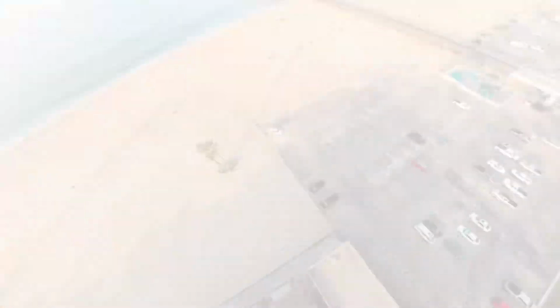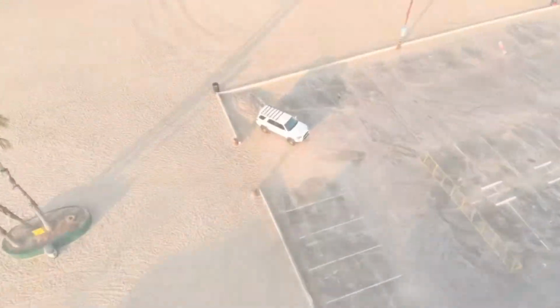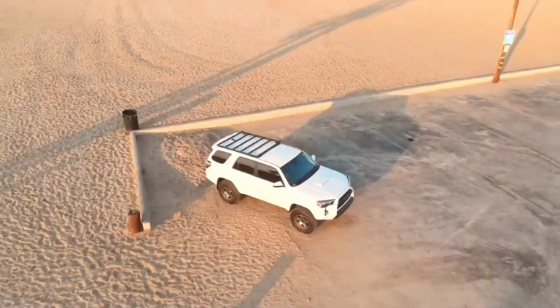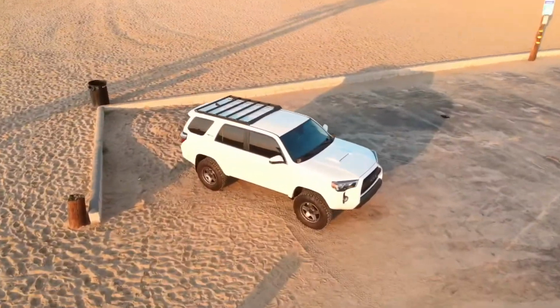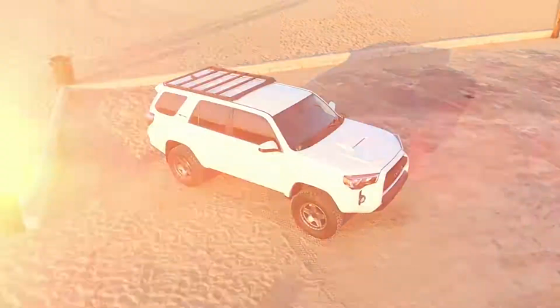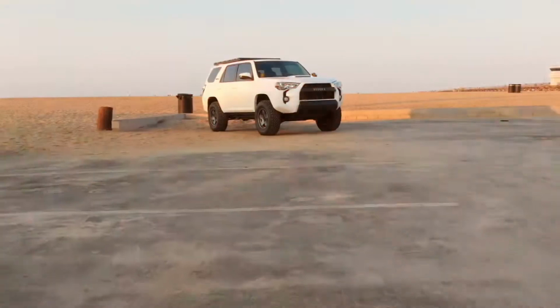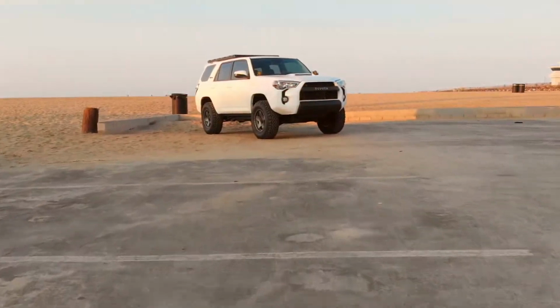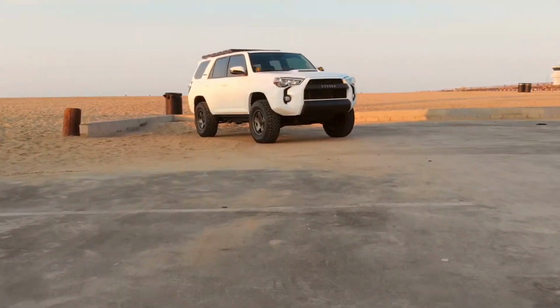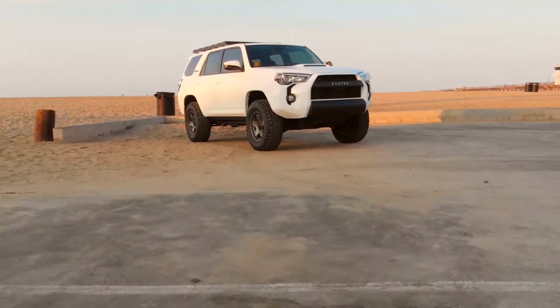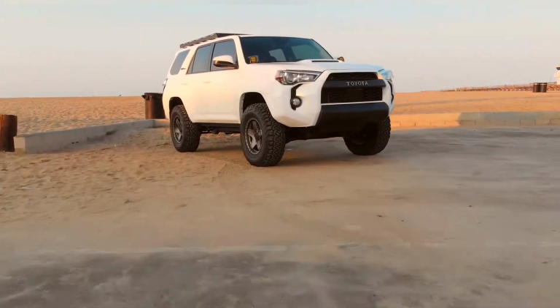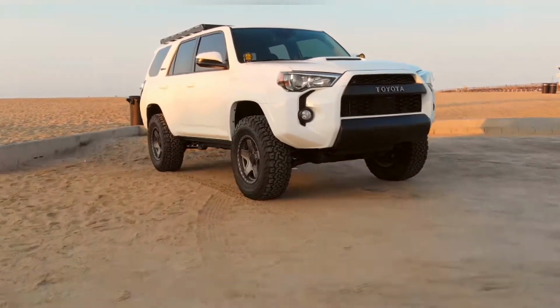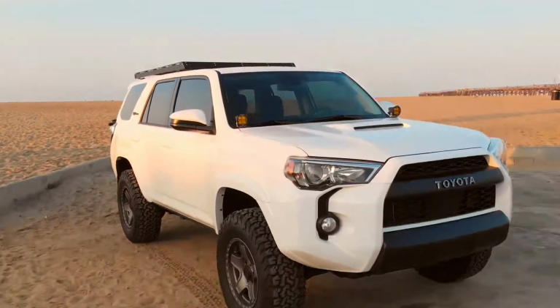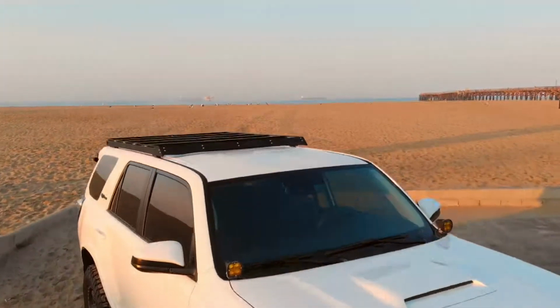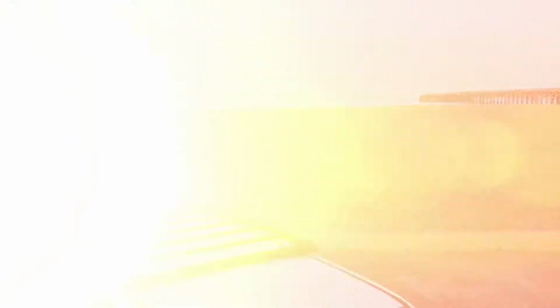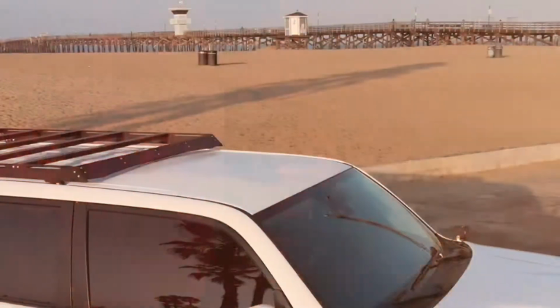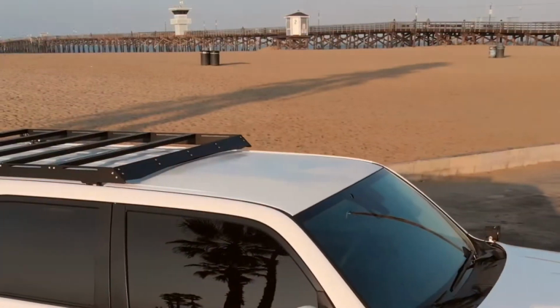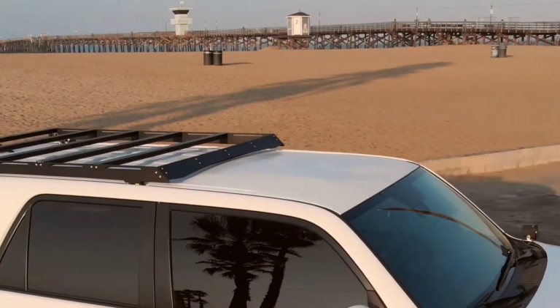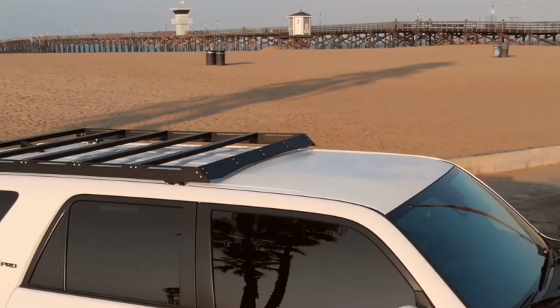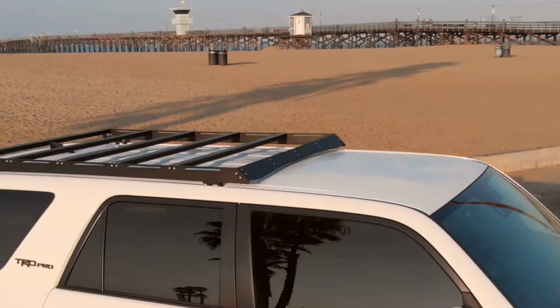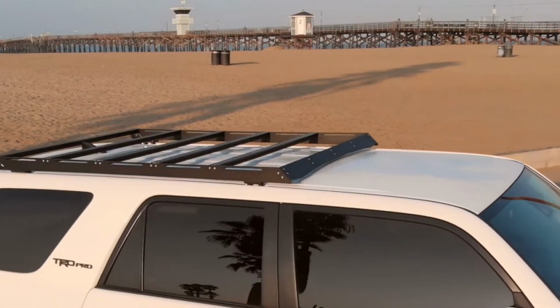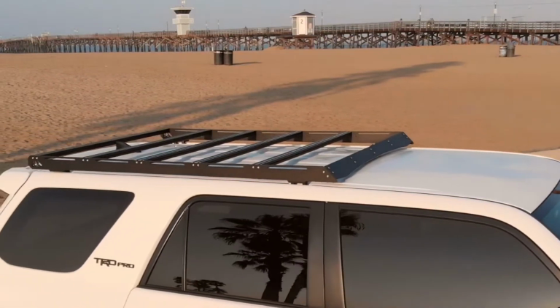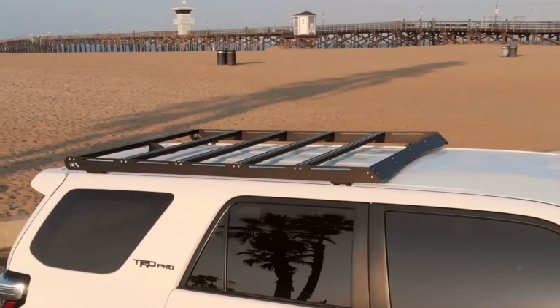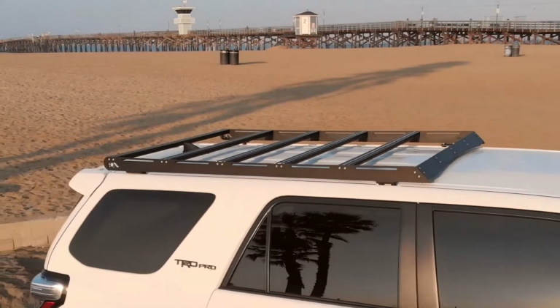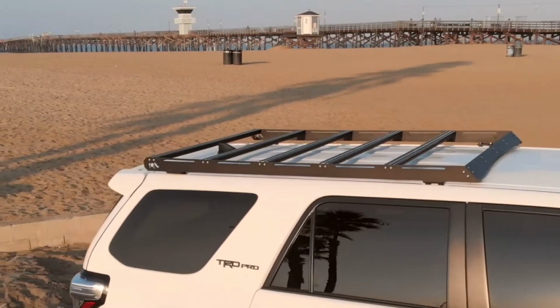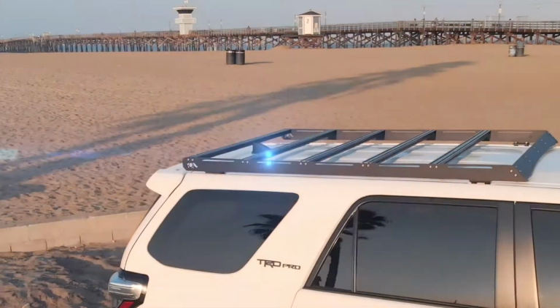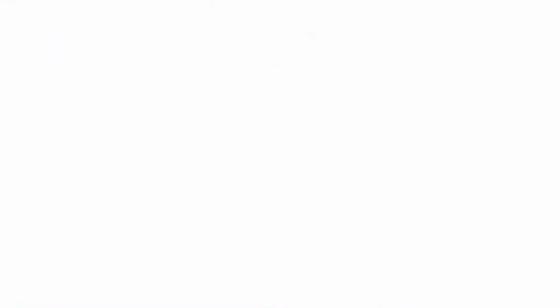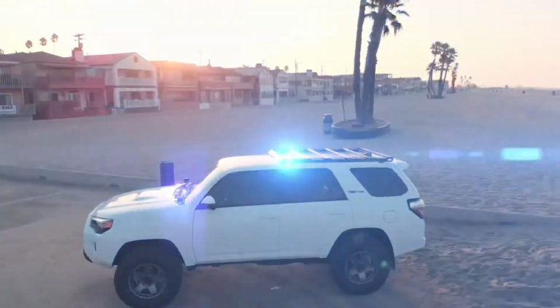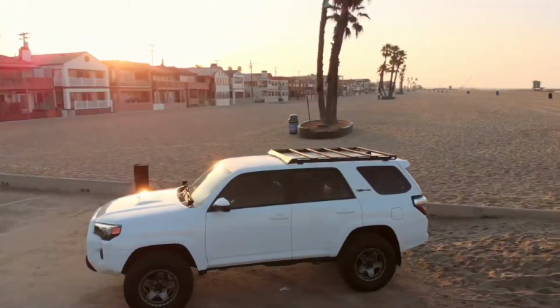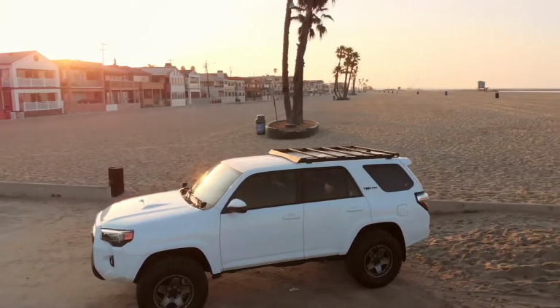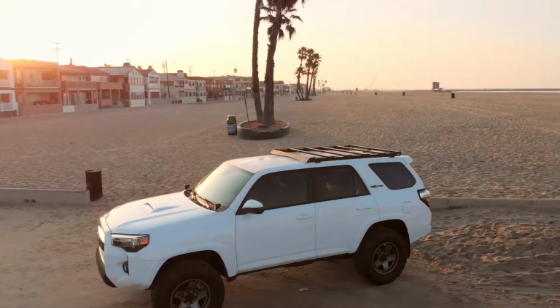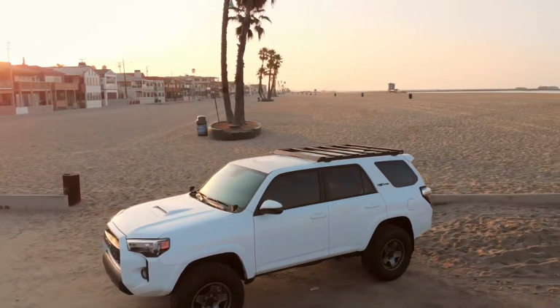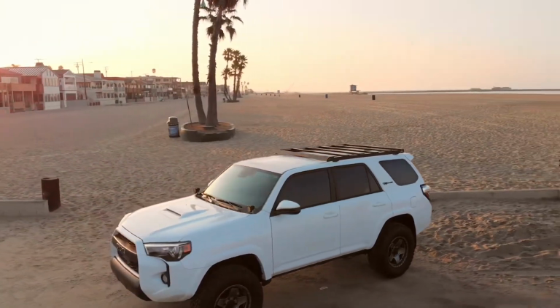You're looking at the American Trail Products 3-Quarter Adventure Roof Rack, designed to fit the 5th gen Toyota 4Runner.